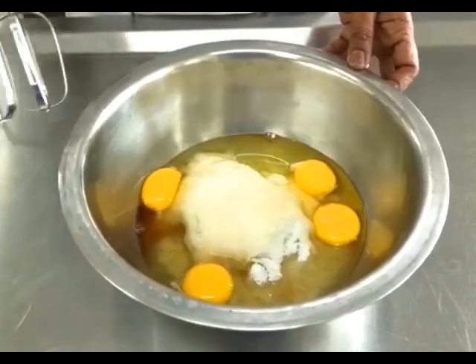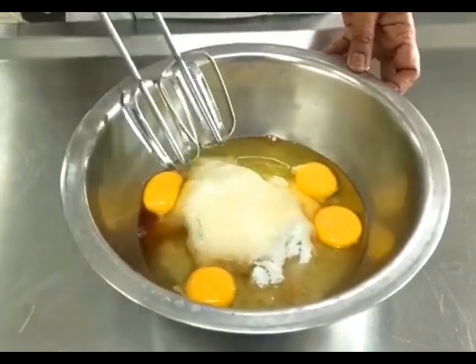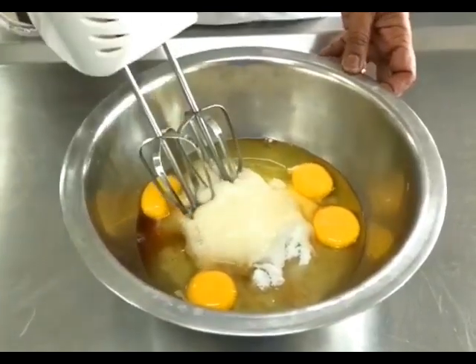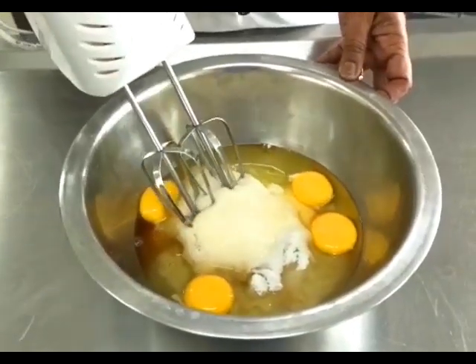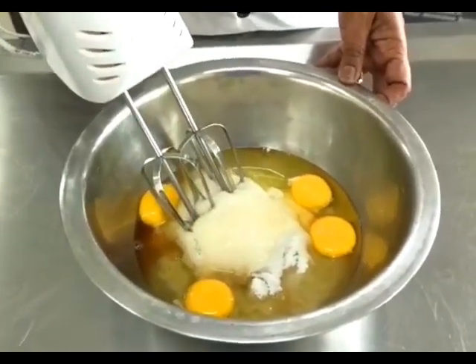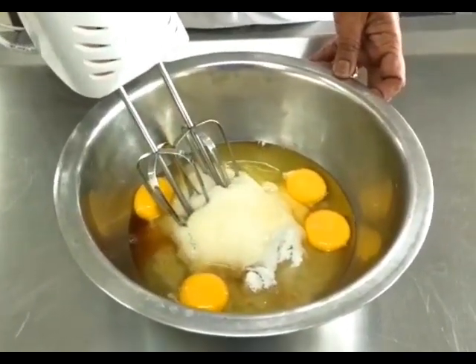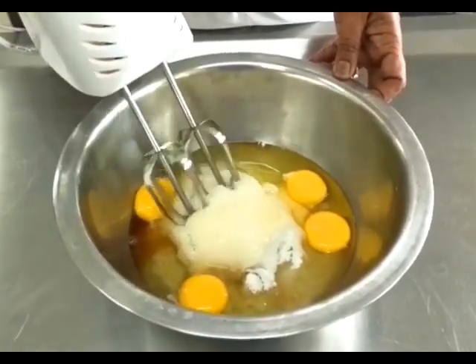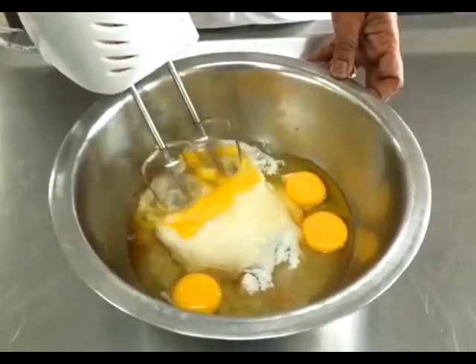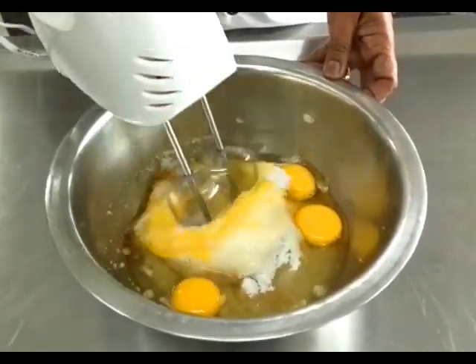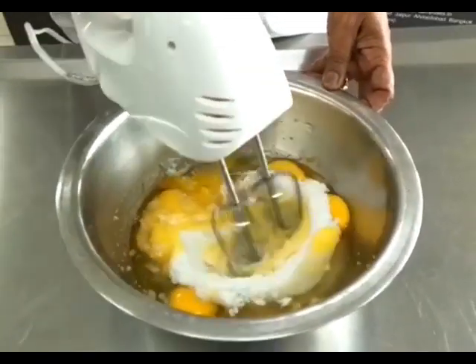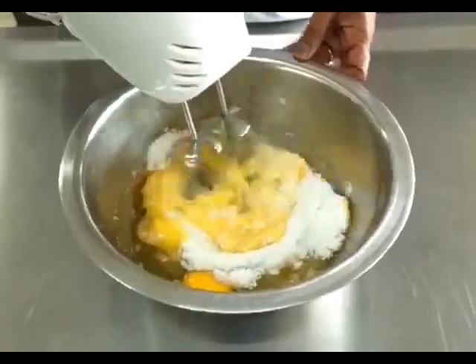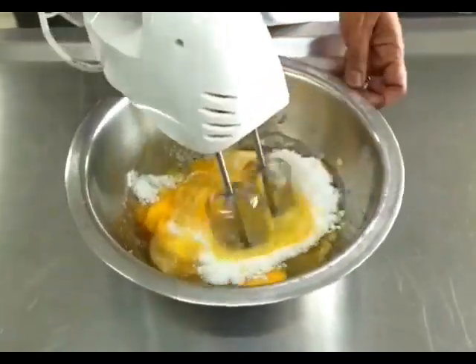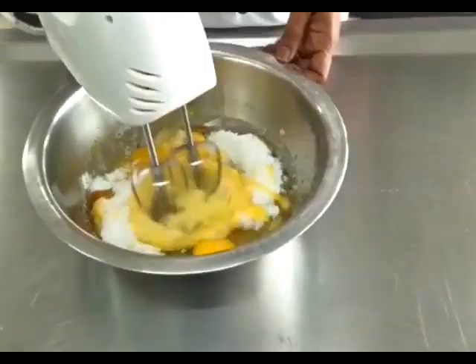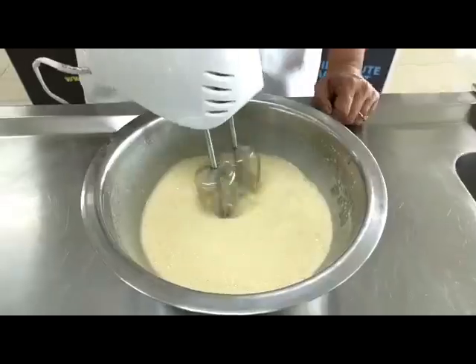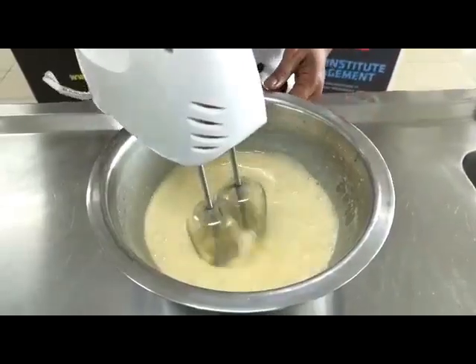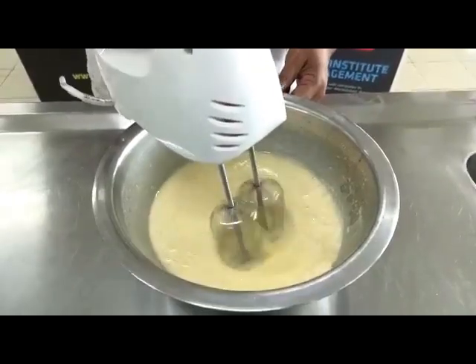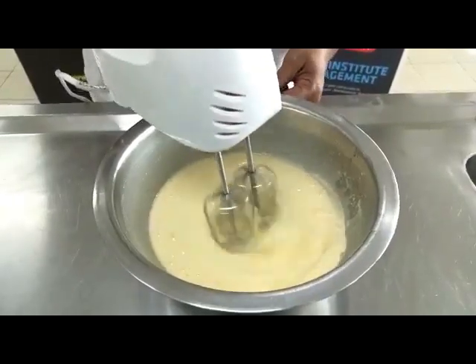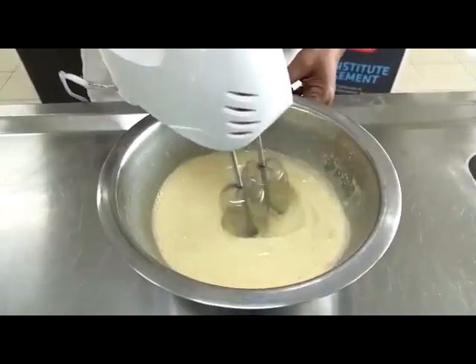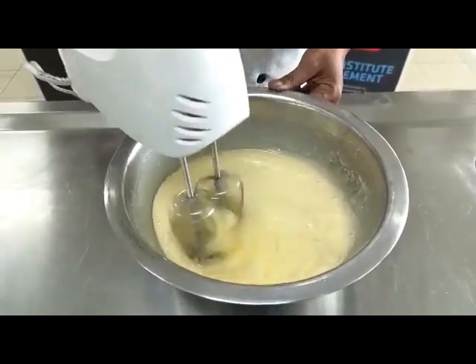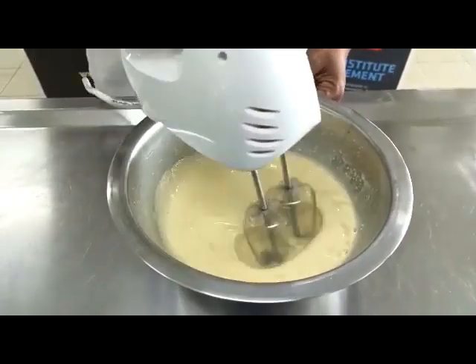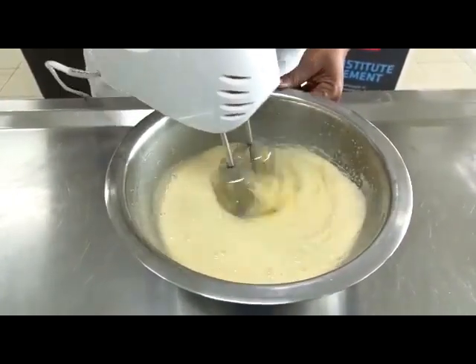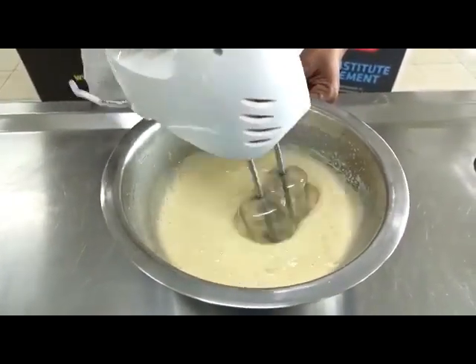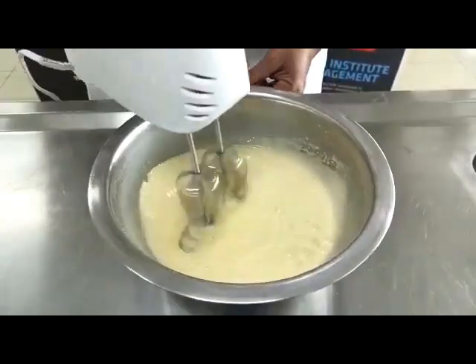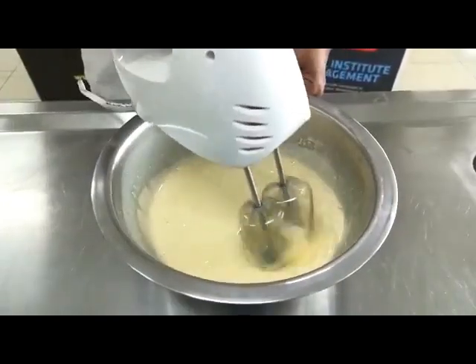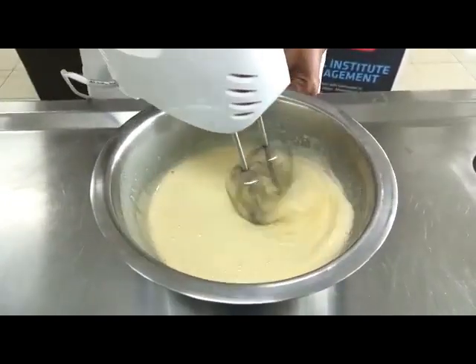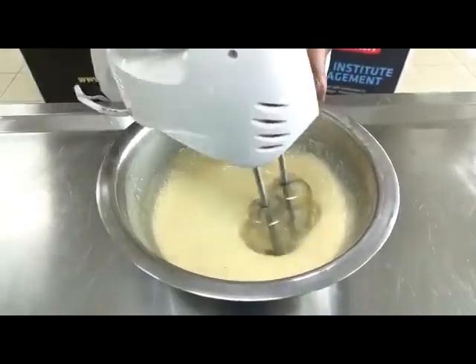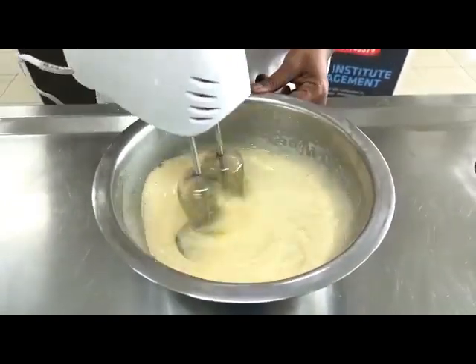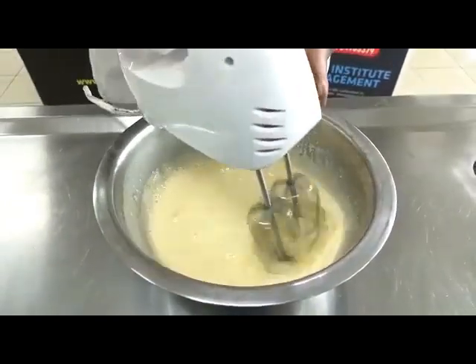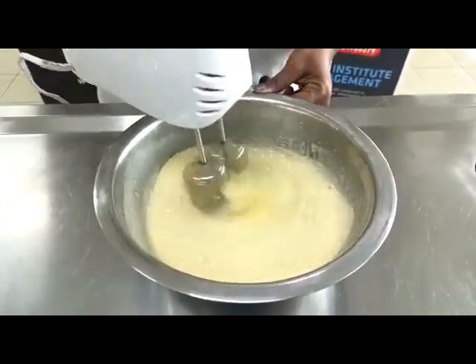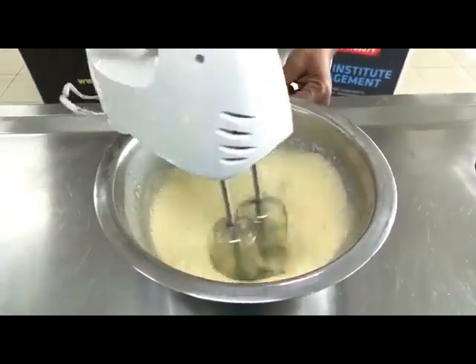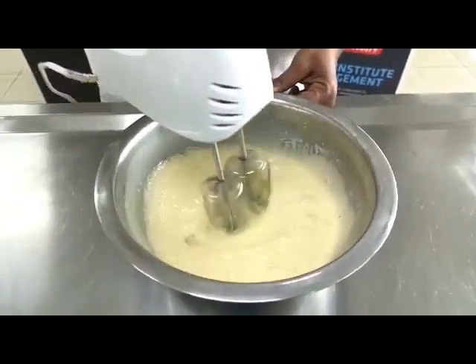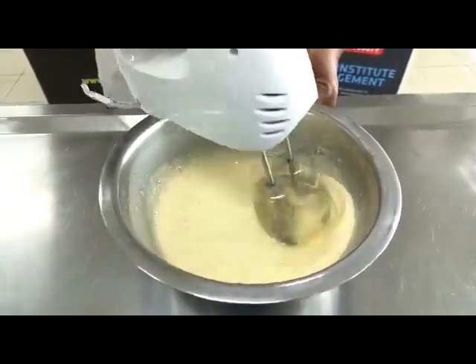We start to whisk the eggs, sugar, and vanilla essence until it becomes pale and creamy and thick. You can see here the eggs have become pale, creamy, and thick. This may take some time — just keep at it.